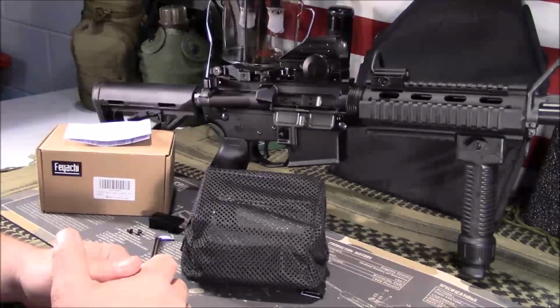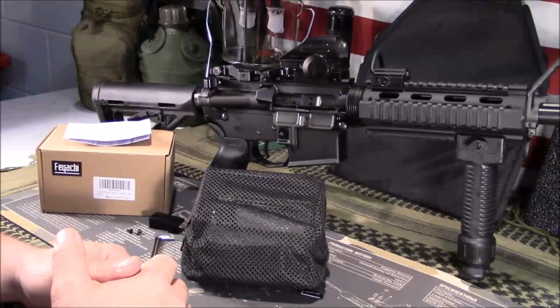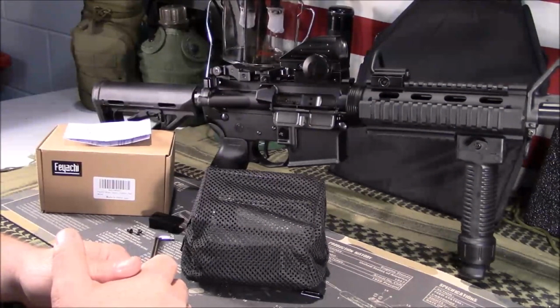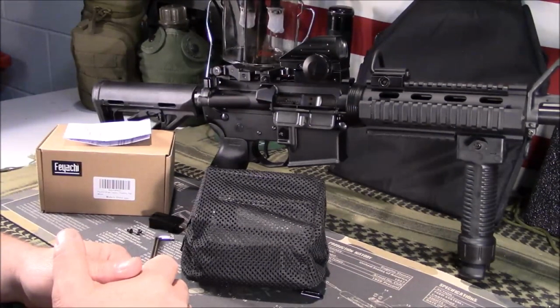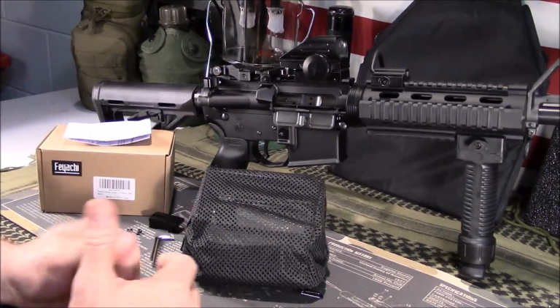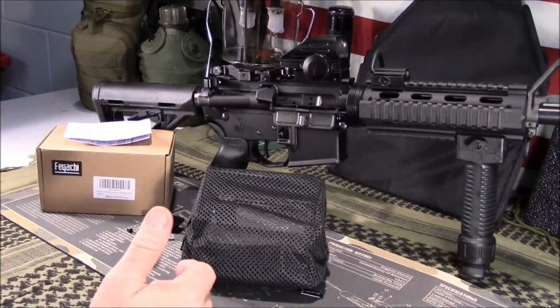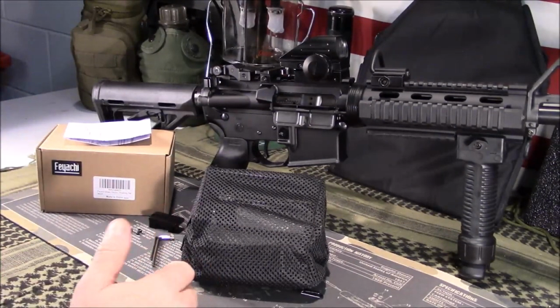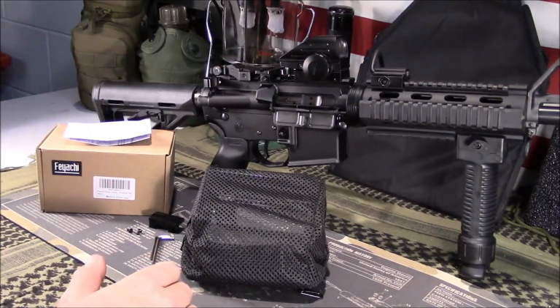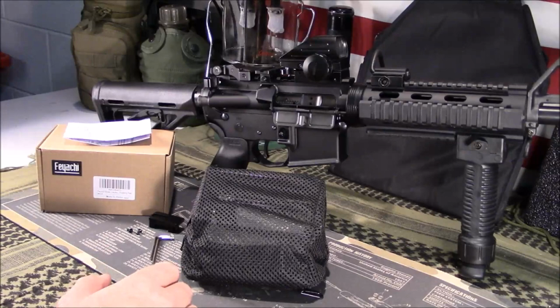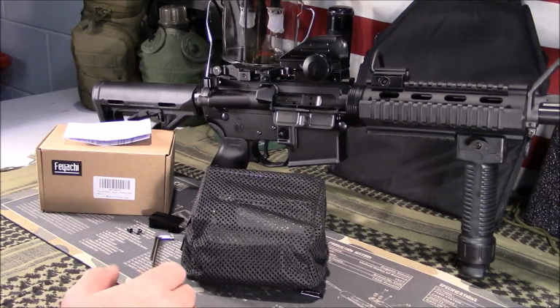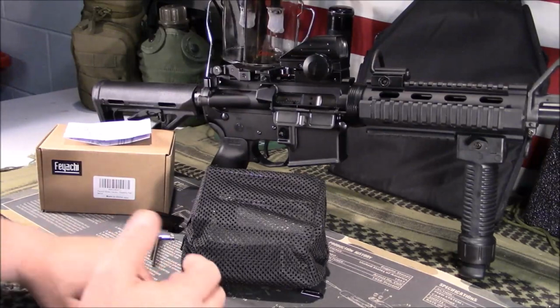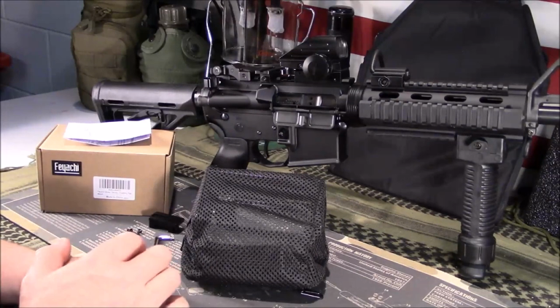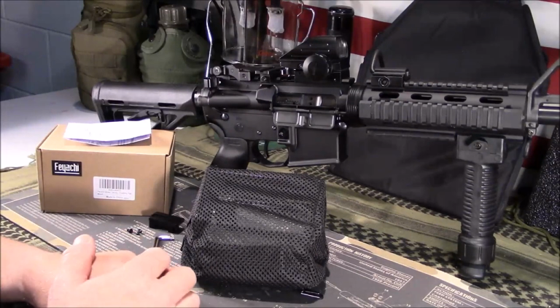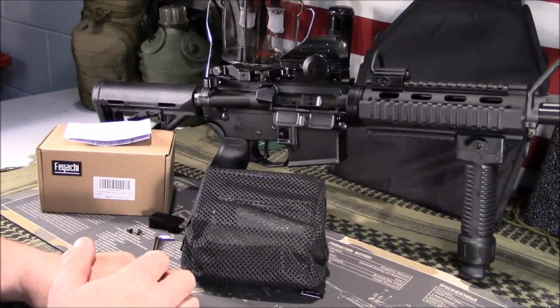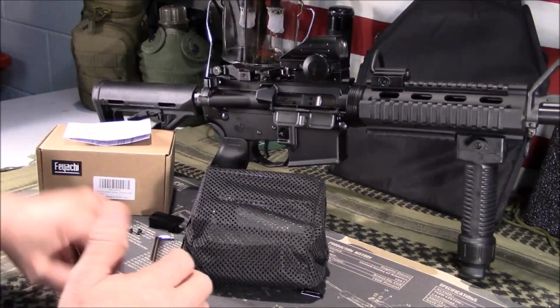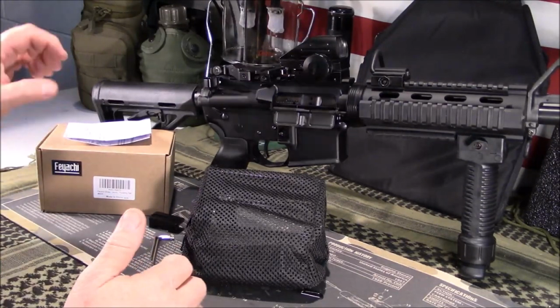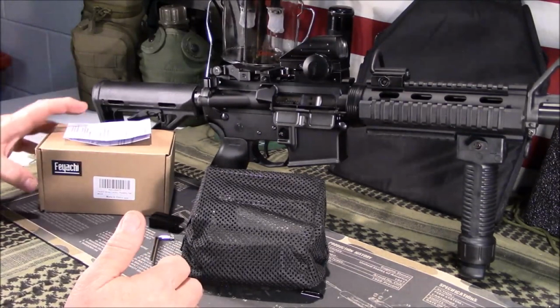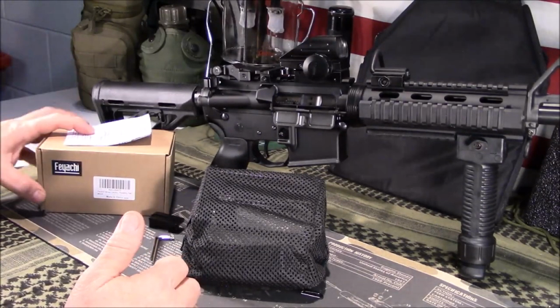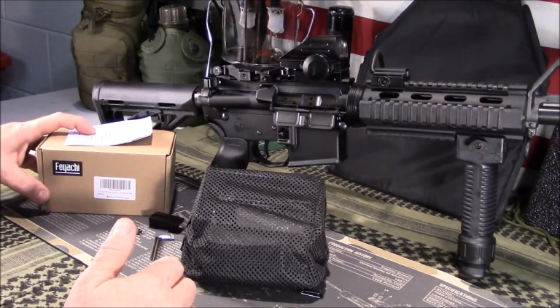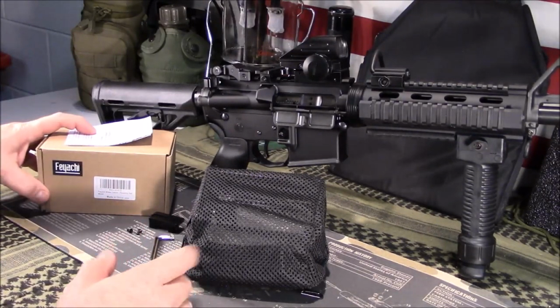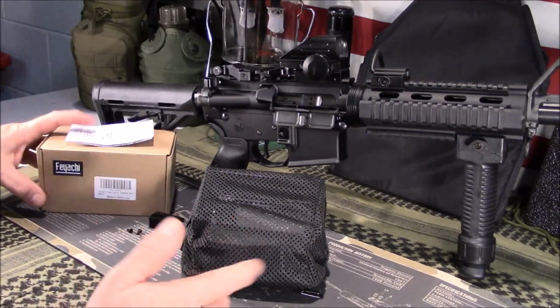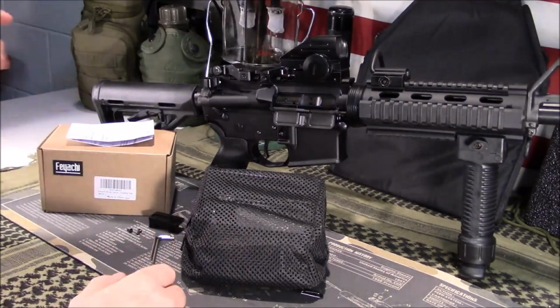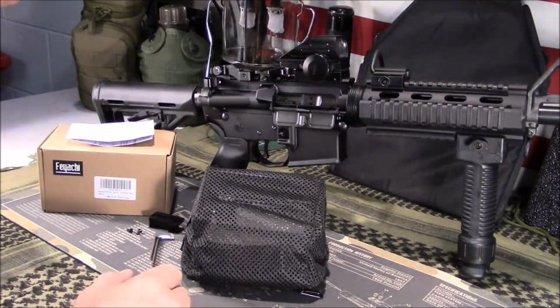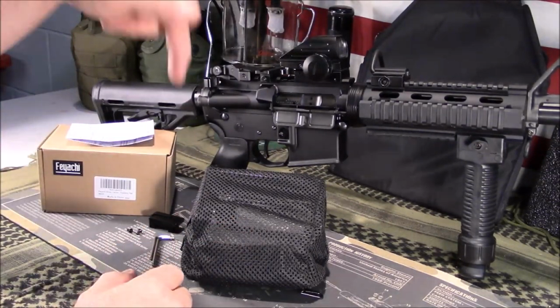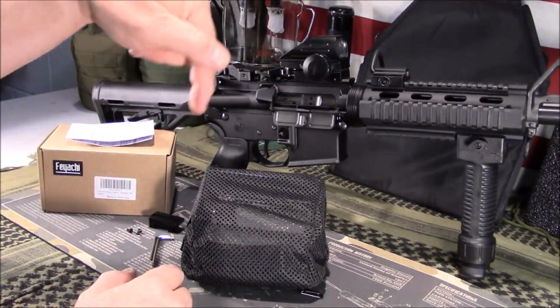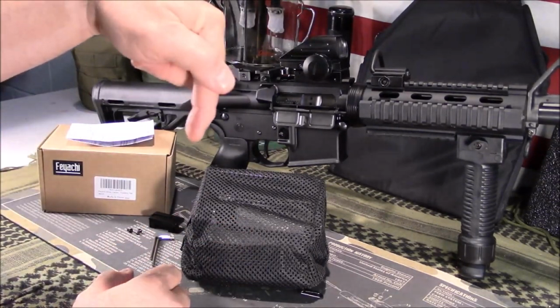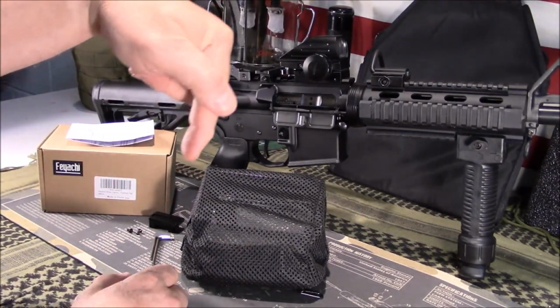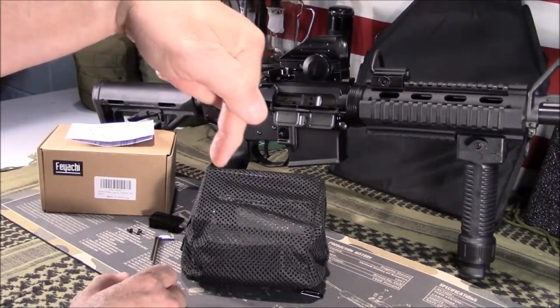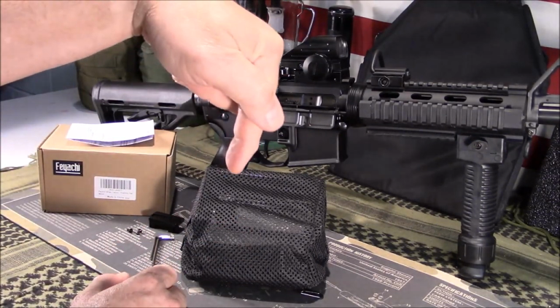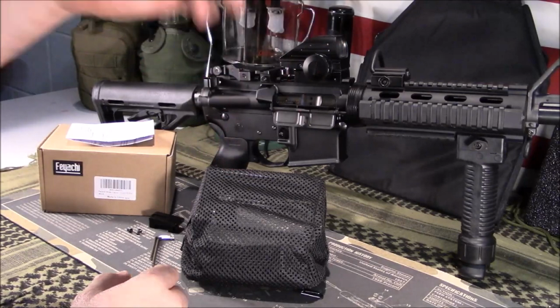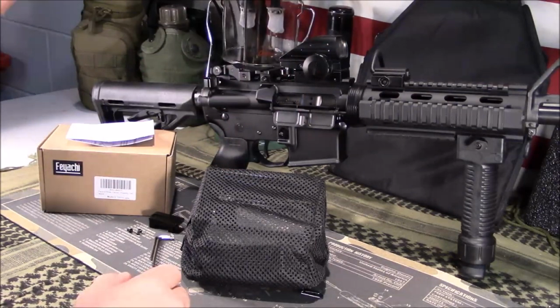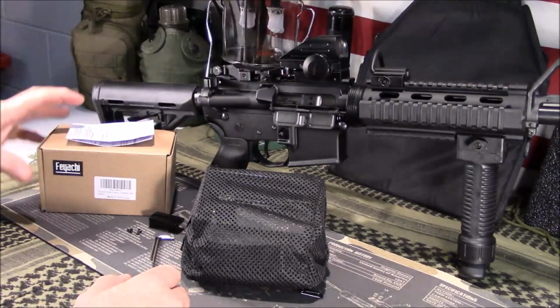Welcome back, guys. I appreciate you tuning in. Today we're going to look at a brass catcher that I got in from Amazon. This will be in my Amazon store. Take a look.